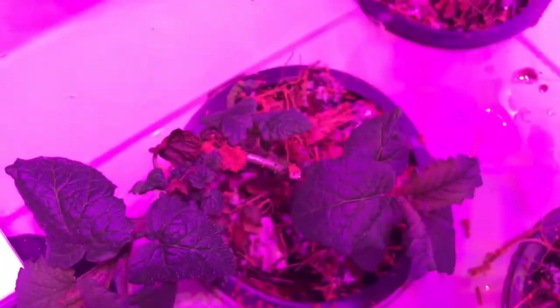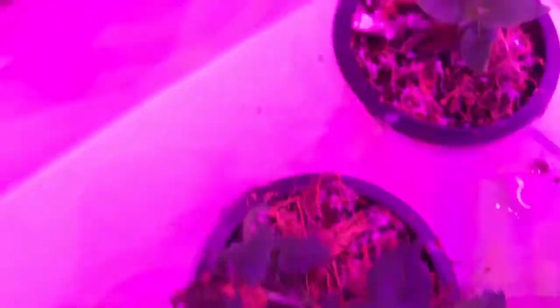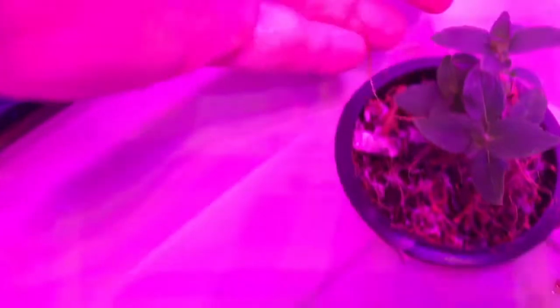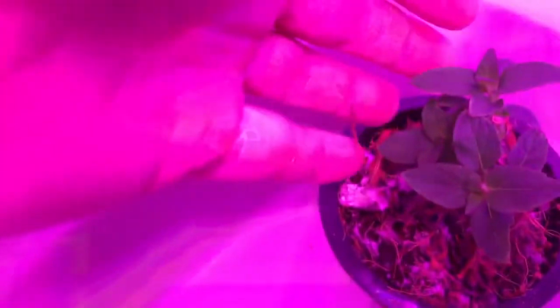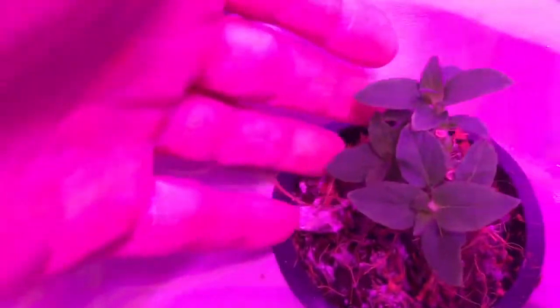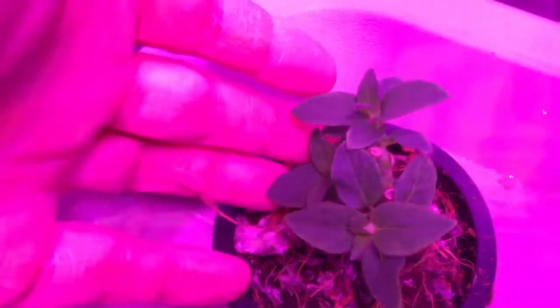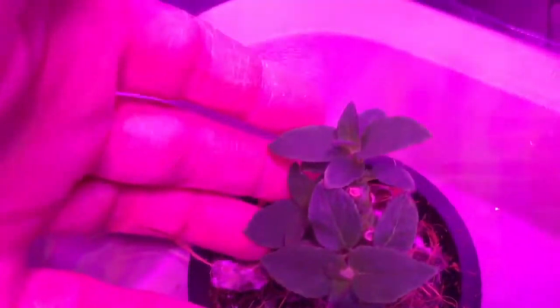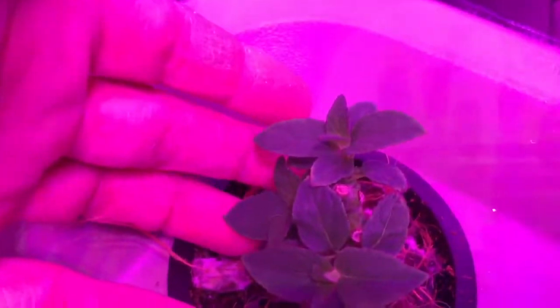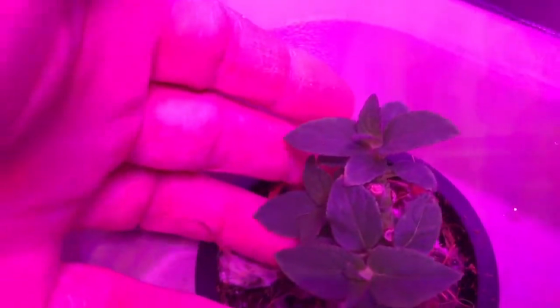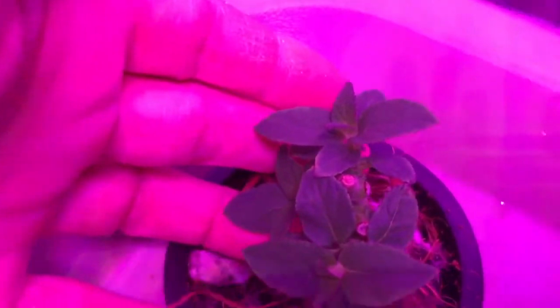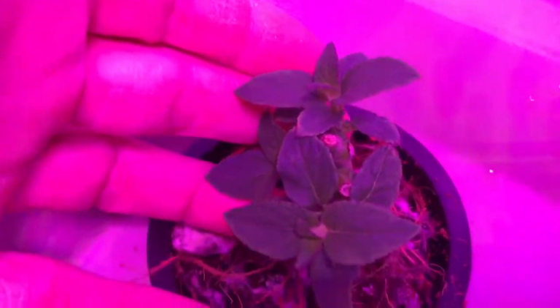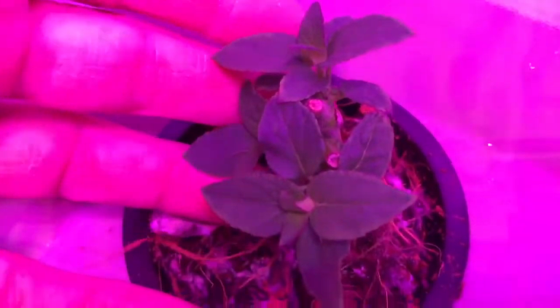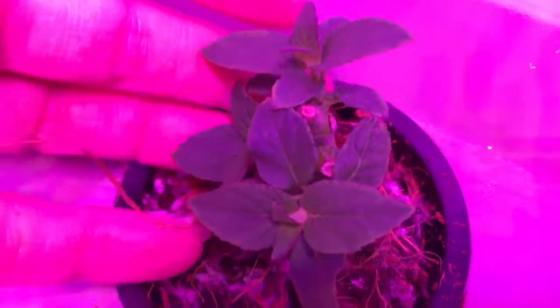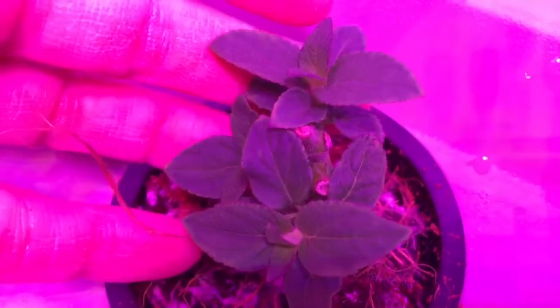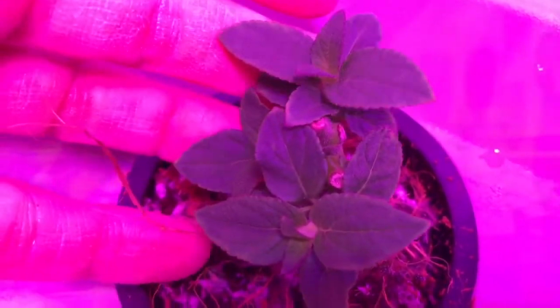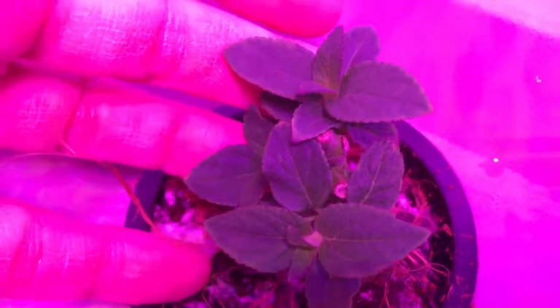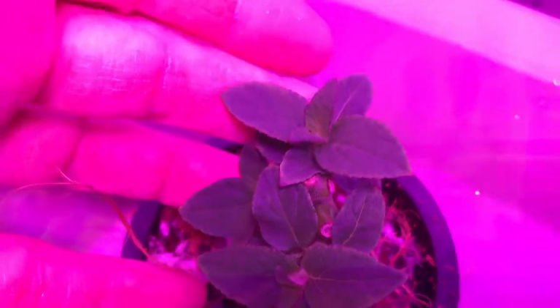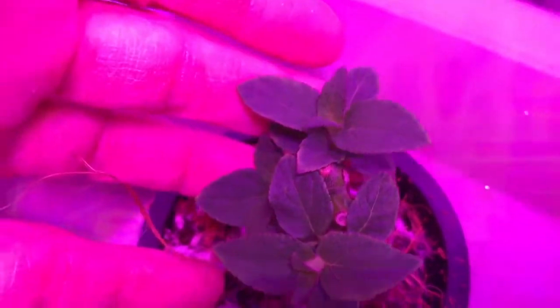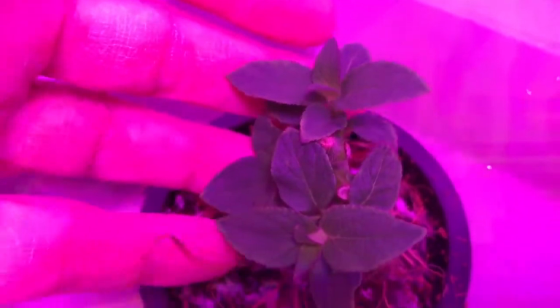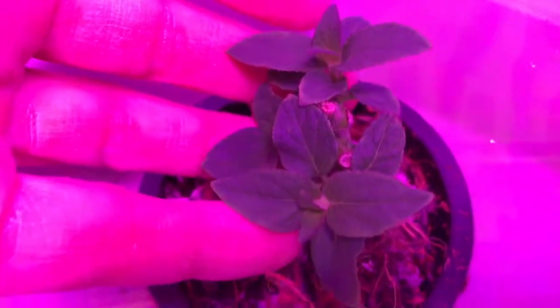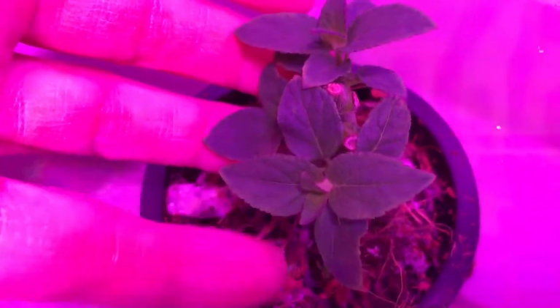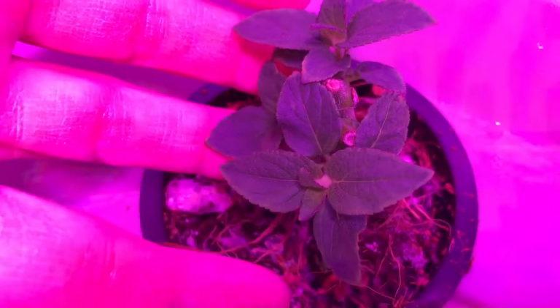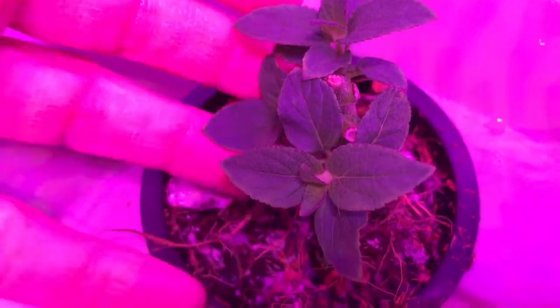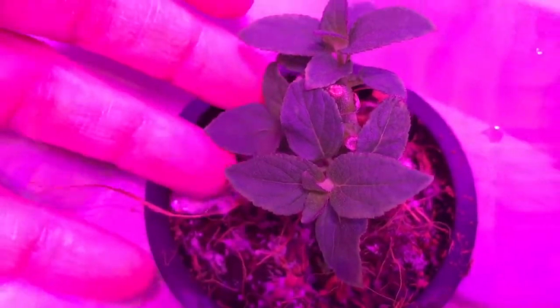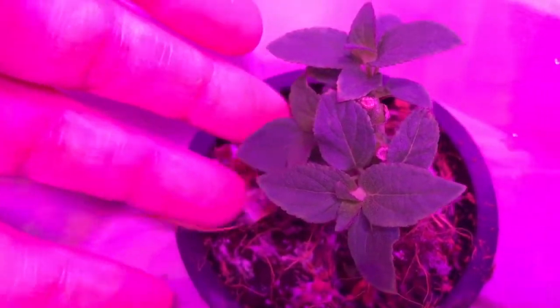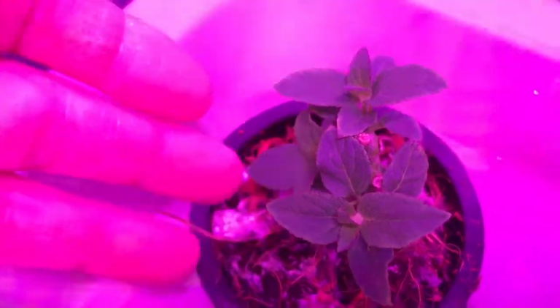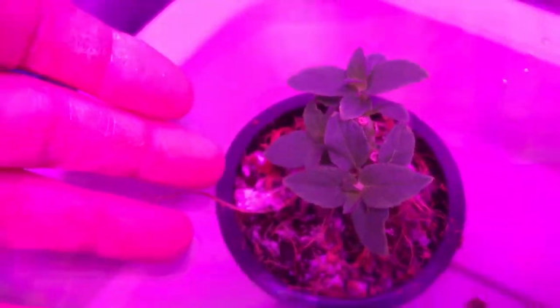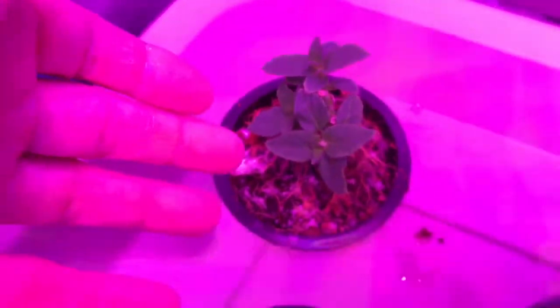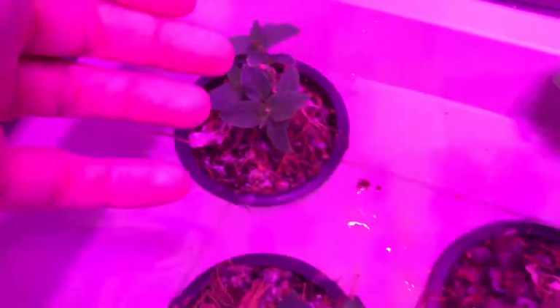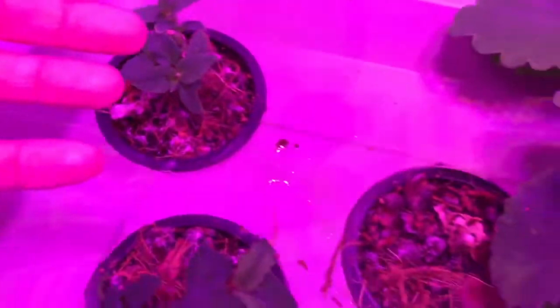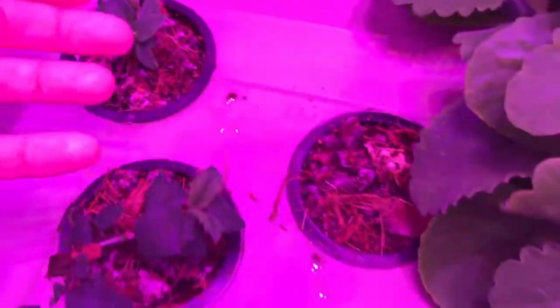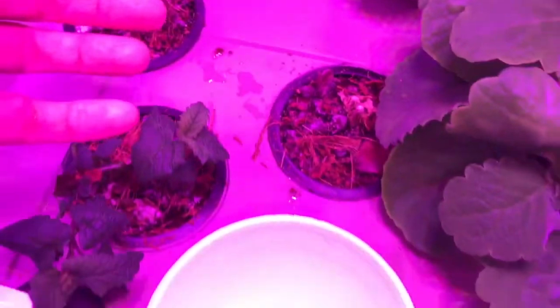You can see the other lemon balm here, and this is all new growth on this pineapple sage. Unfortunately the mugwort didn't make it — I think I pruned it back a little too much.